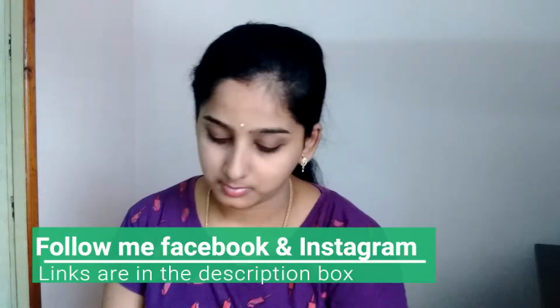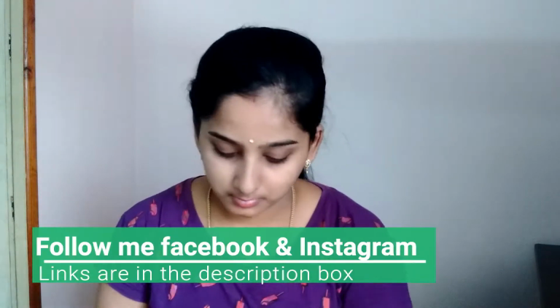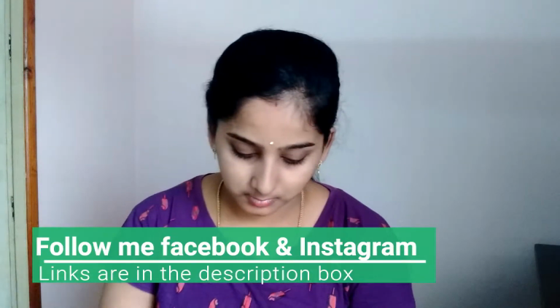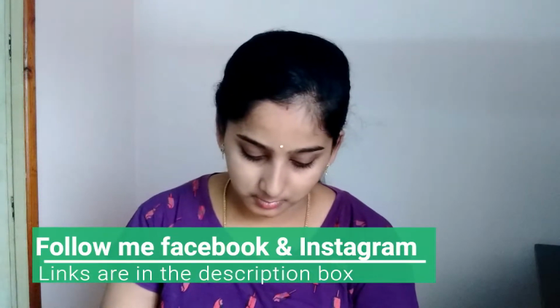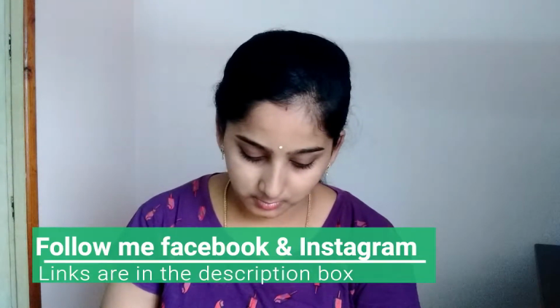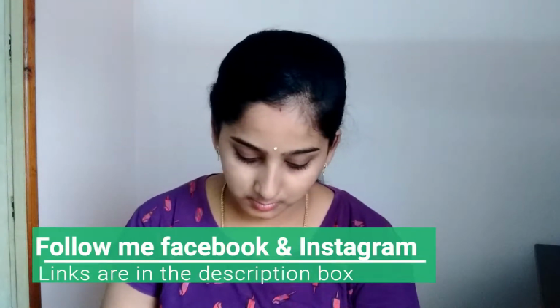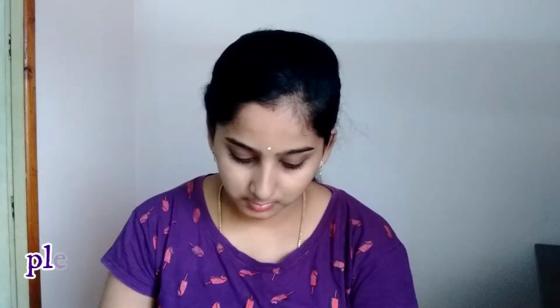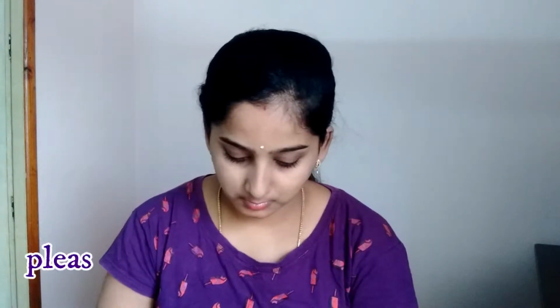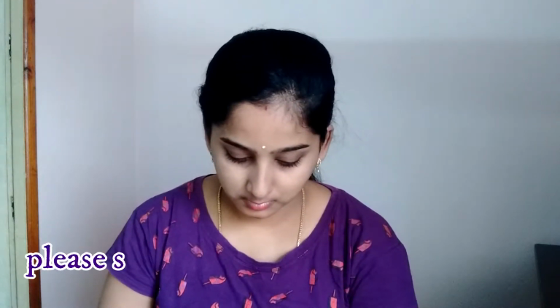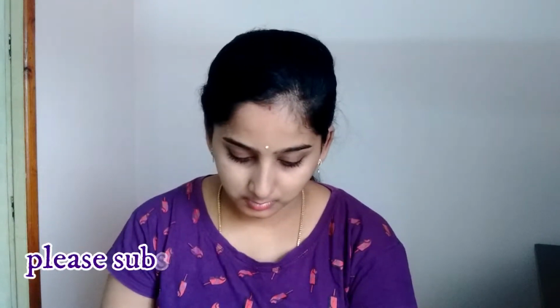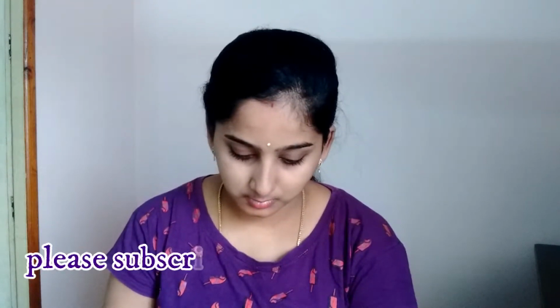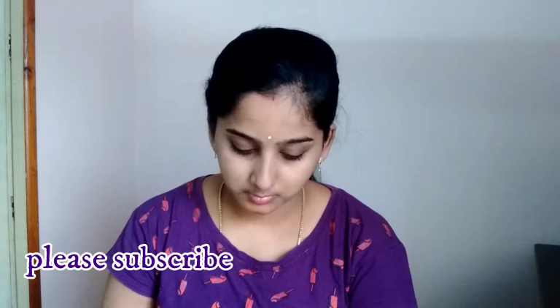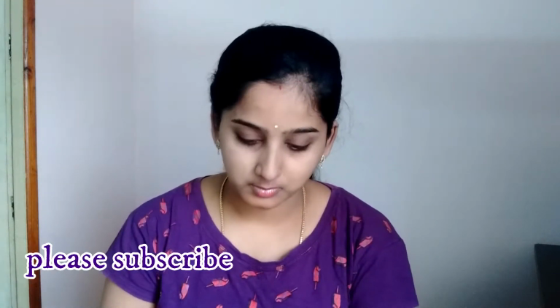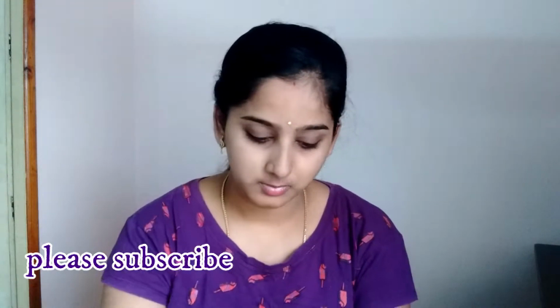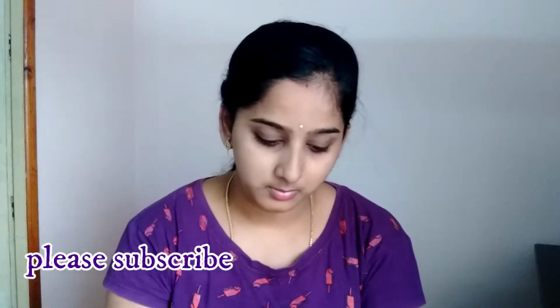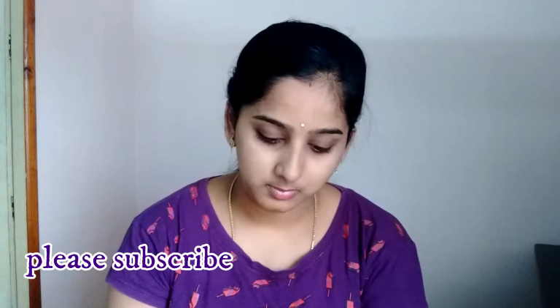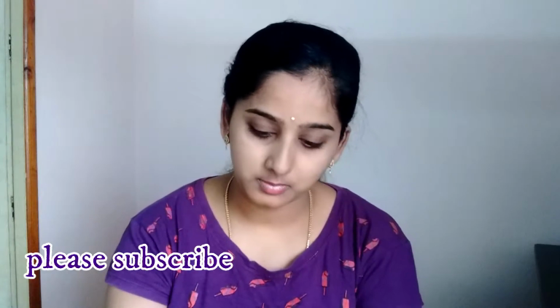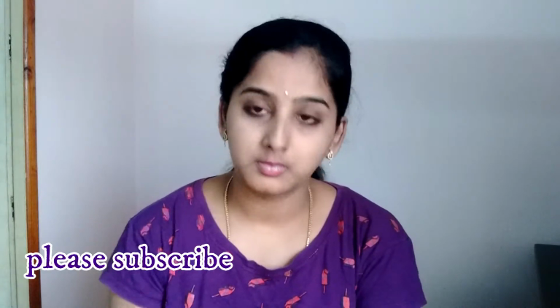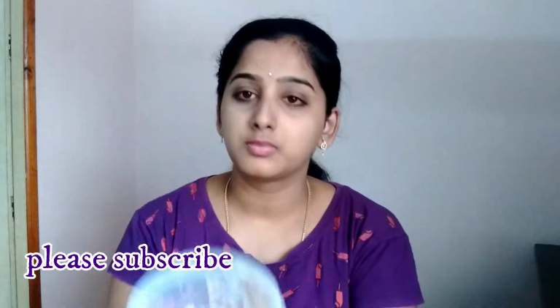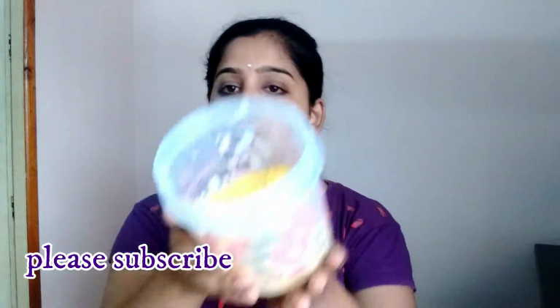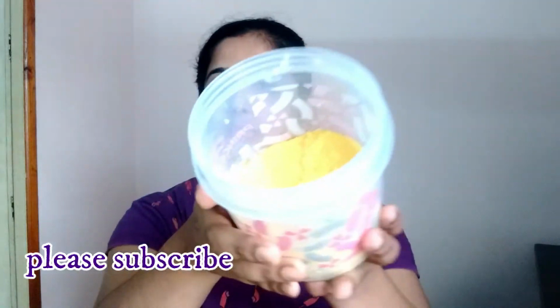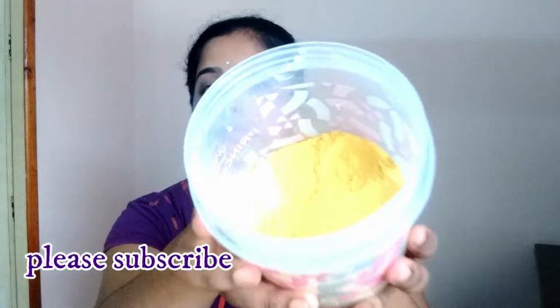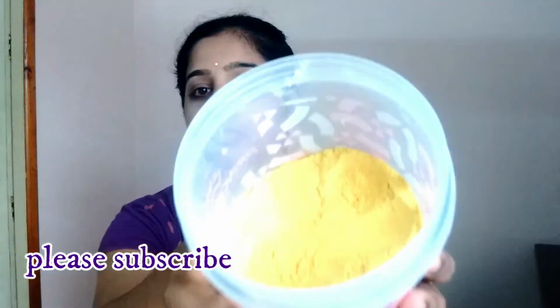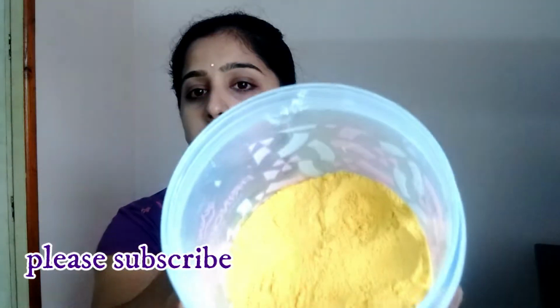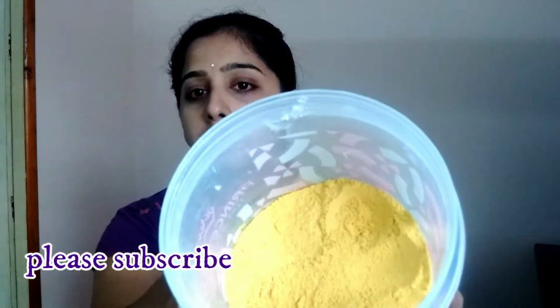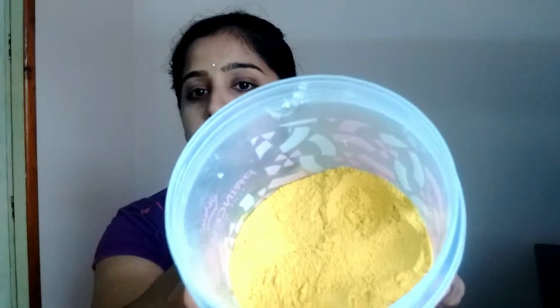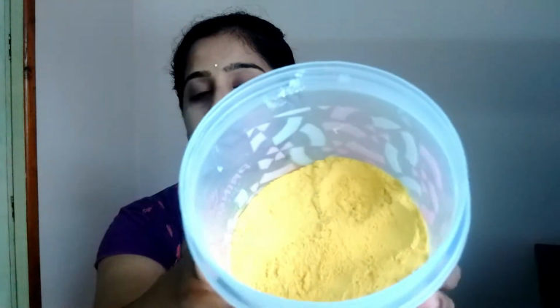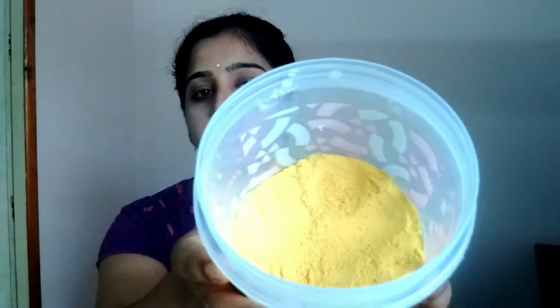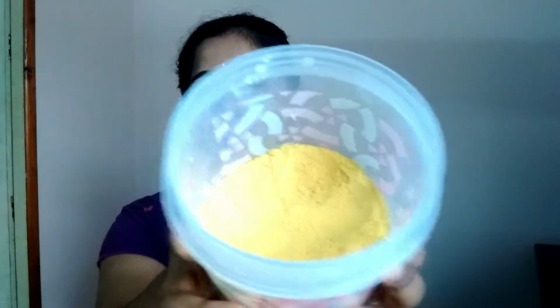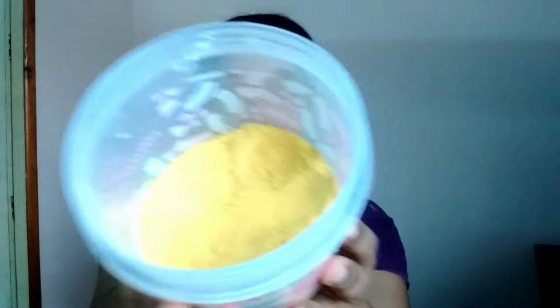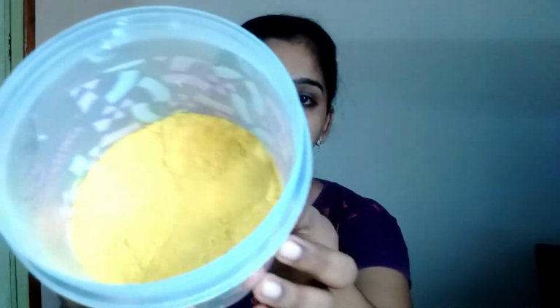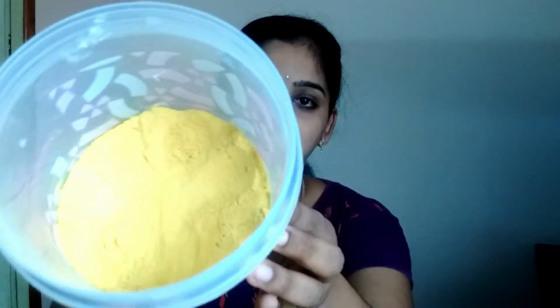In a box, I put it in a plastic container, in a glass jar, and in a frizz.